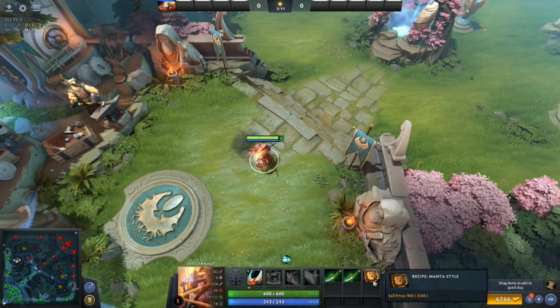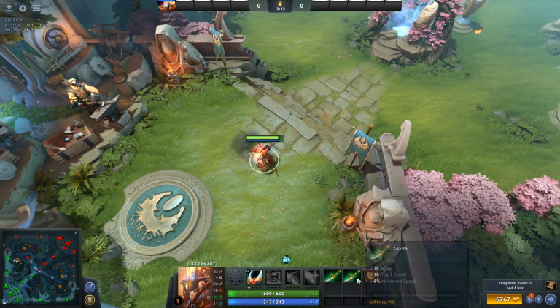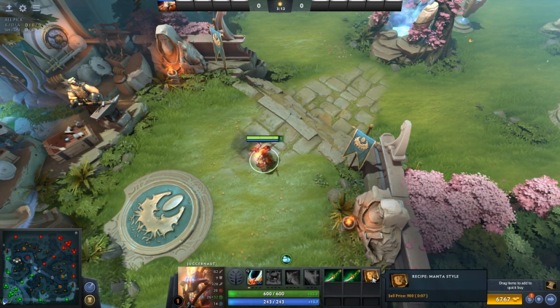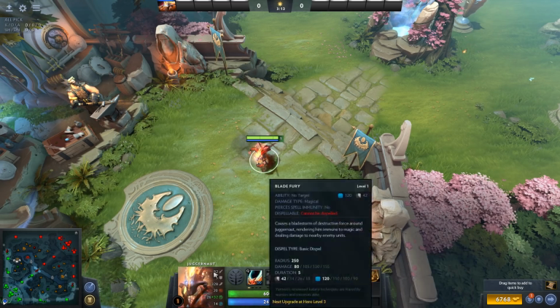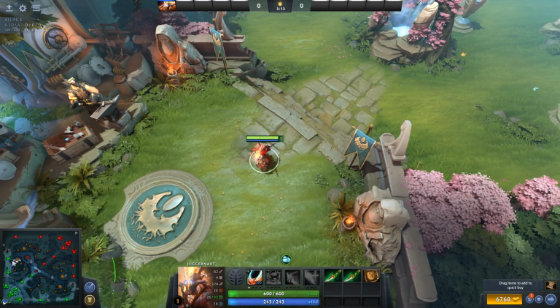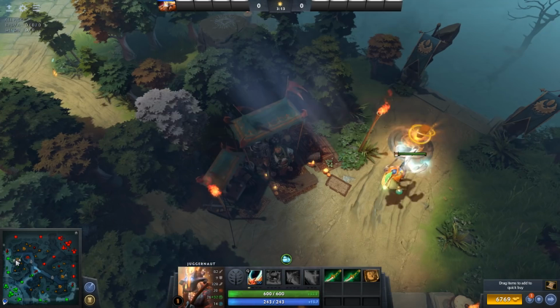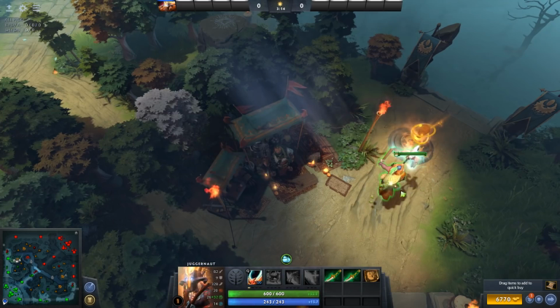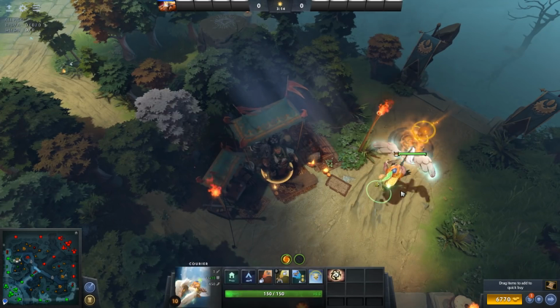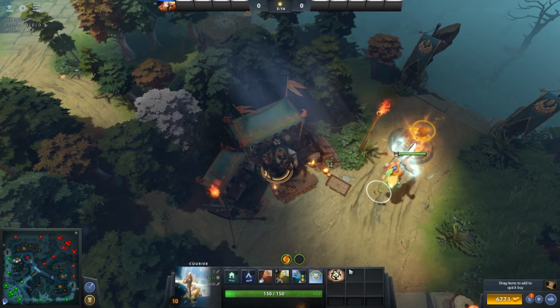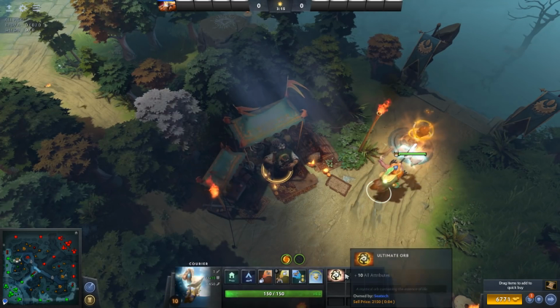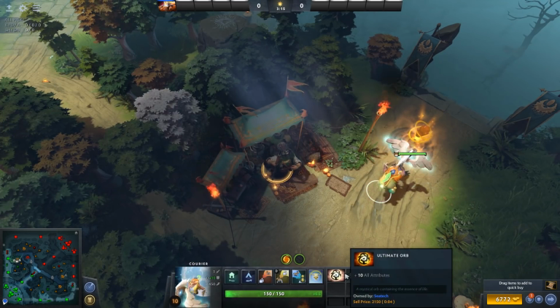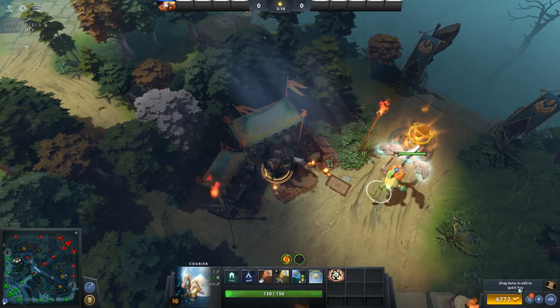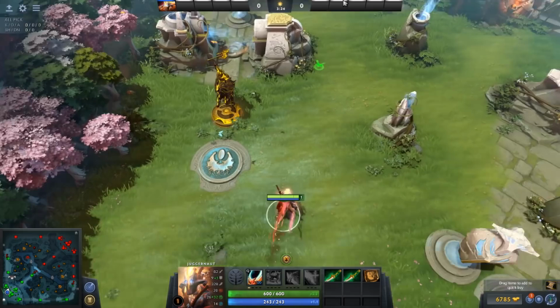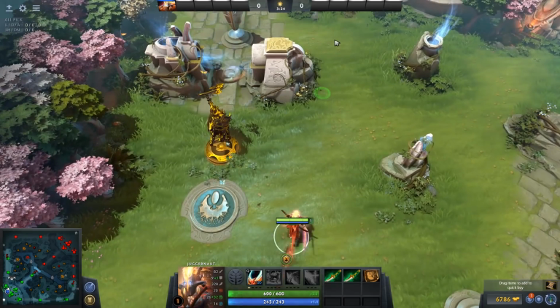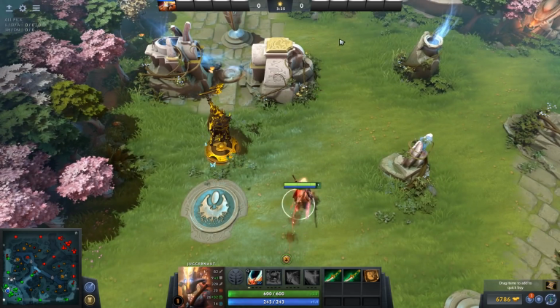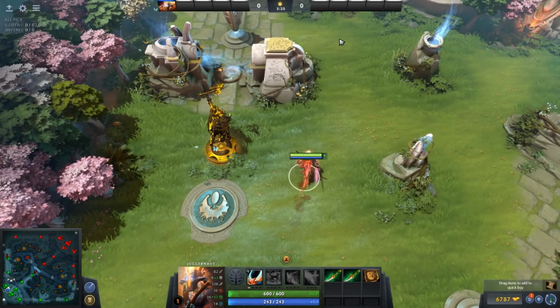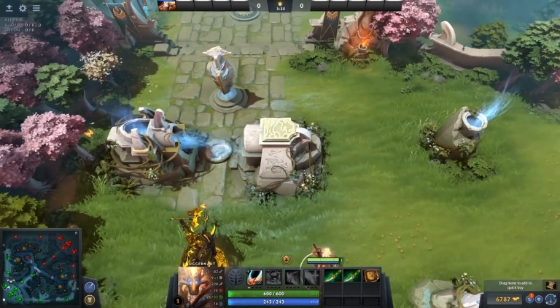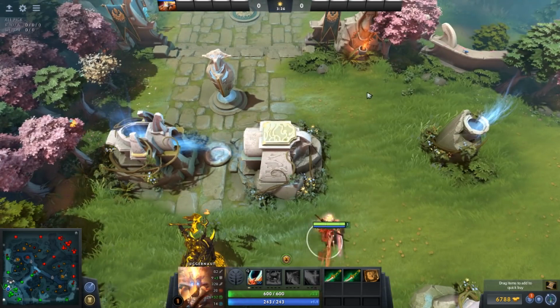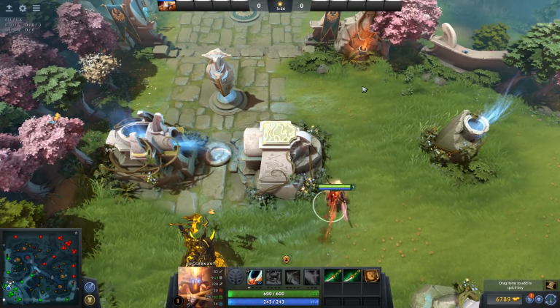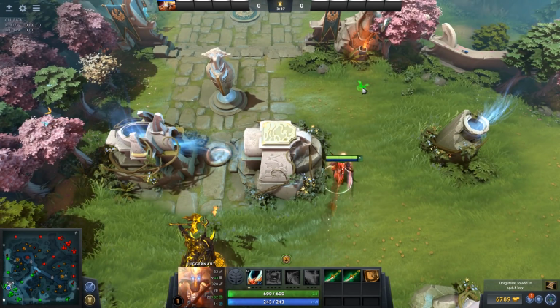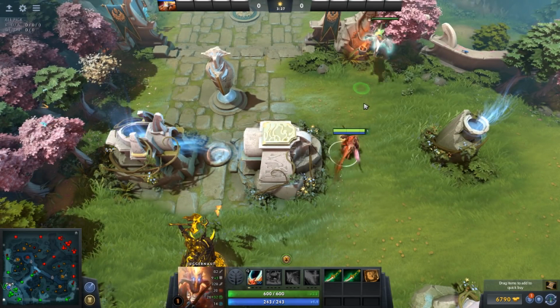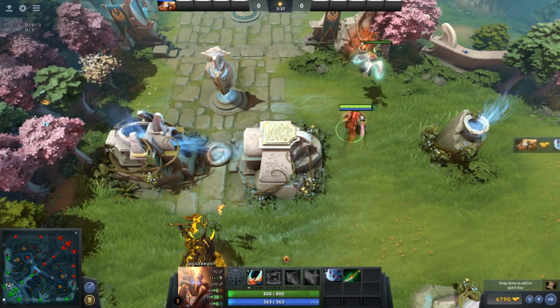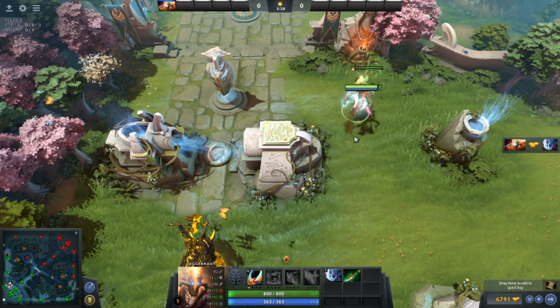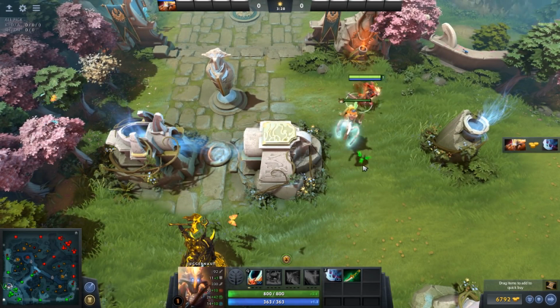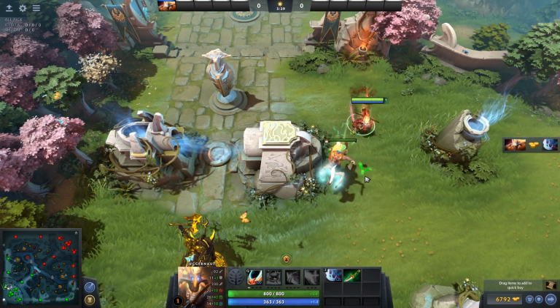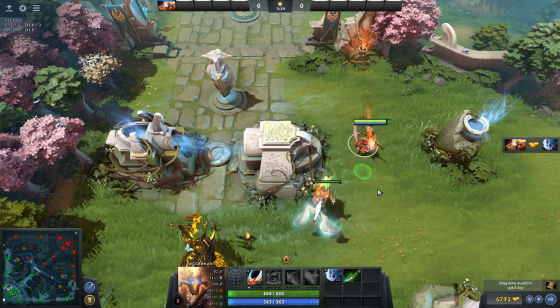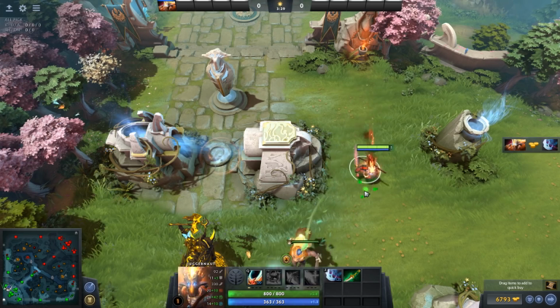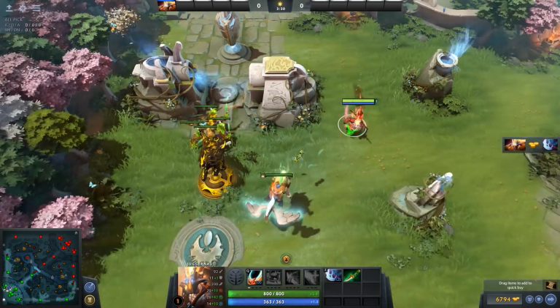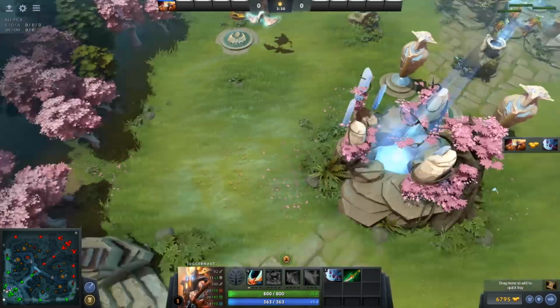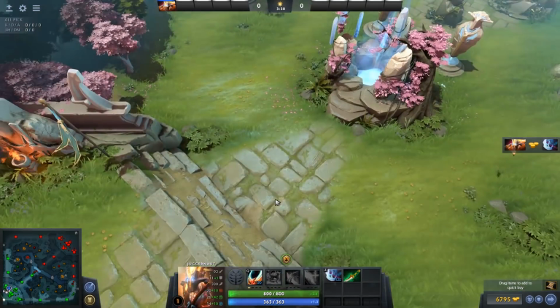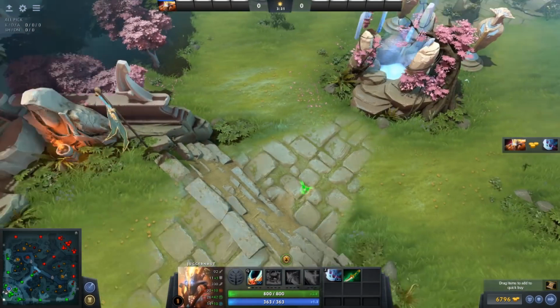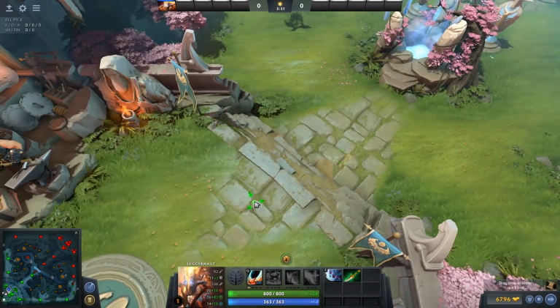If they're on your hero, it doesn't matter if they're in your backpack or your inventory for the item to complete. Just keep in mind that you can't grab items from base unless you're in the fountain to put them on your hero, or unless you bring them out to you using the courier as a delivery system.